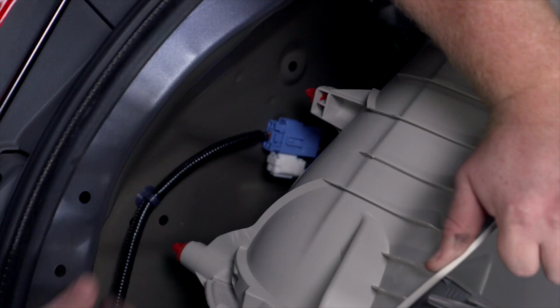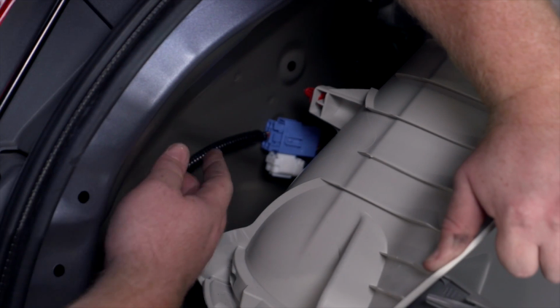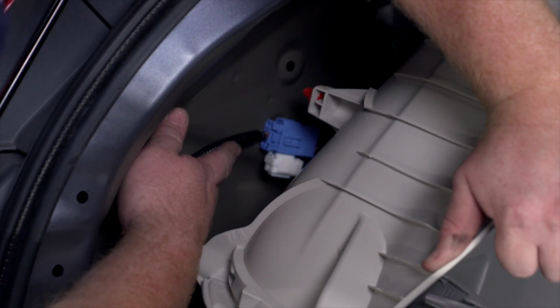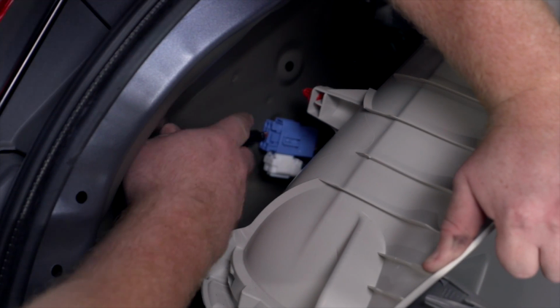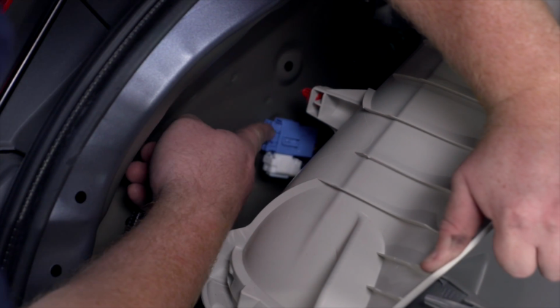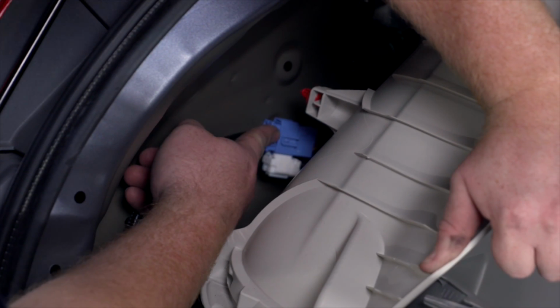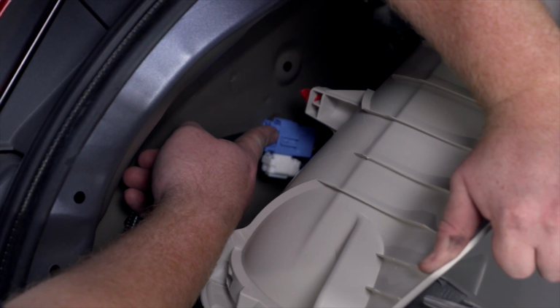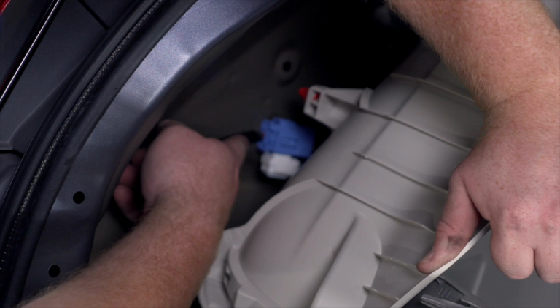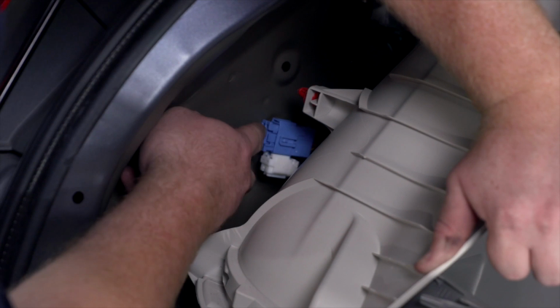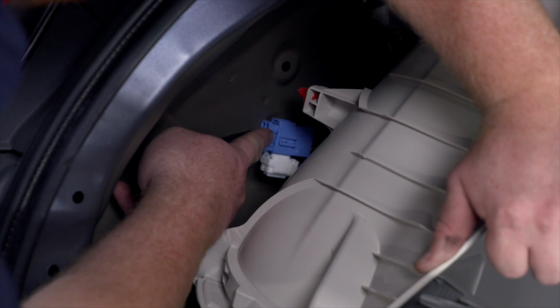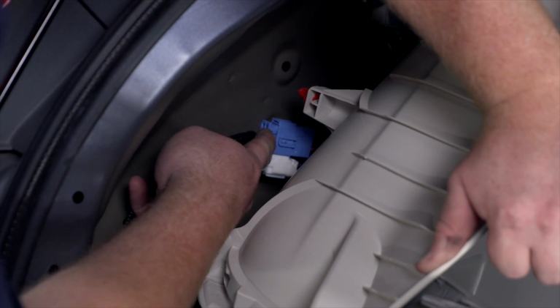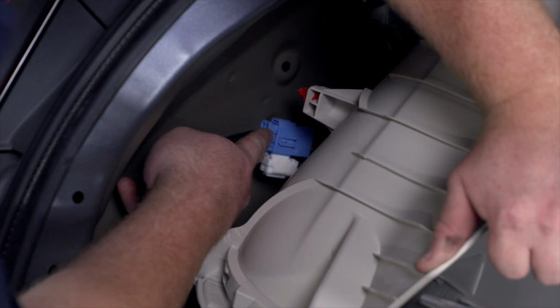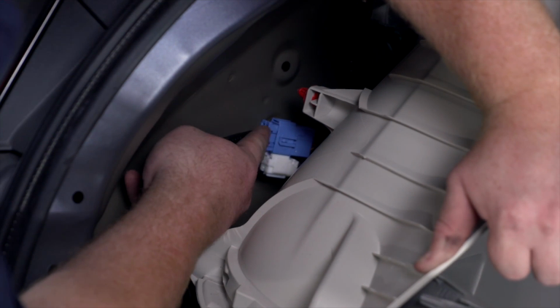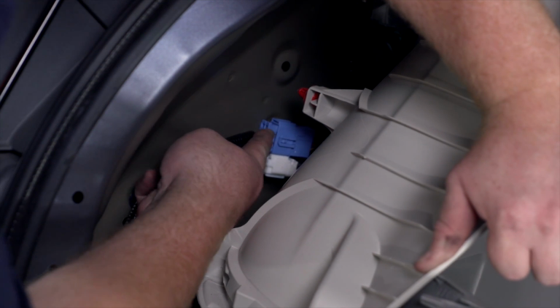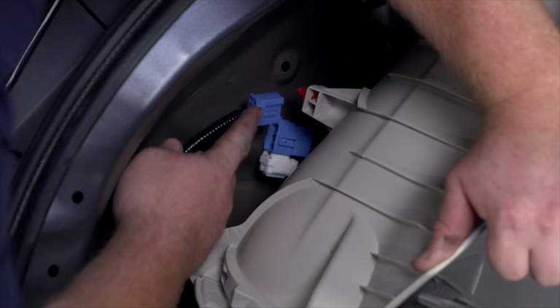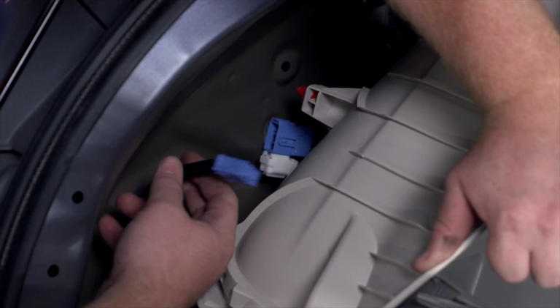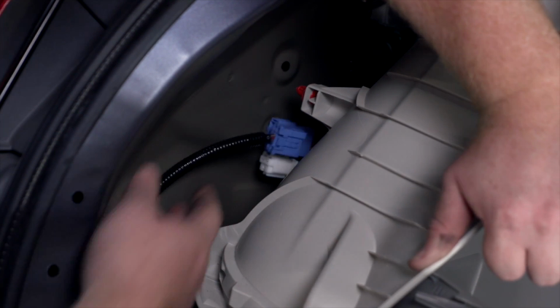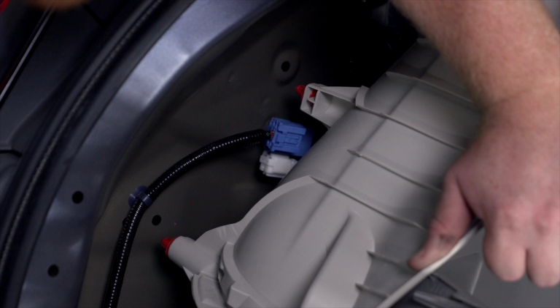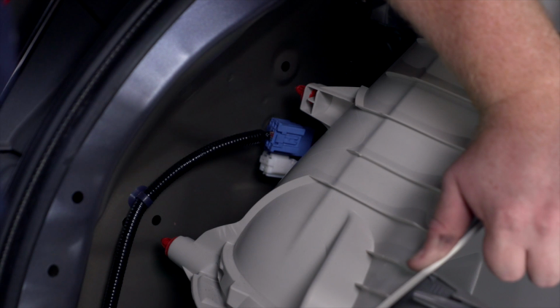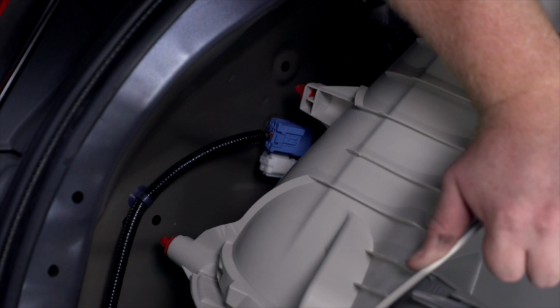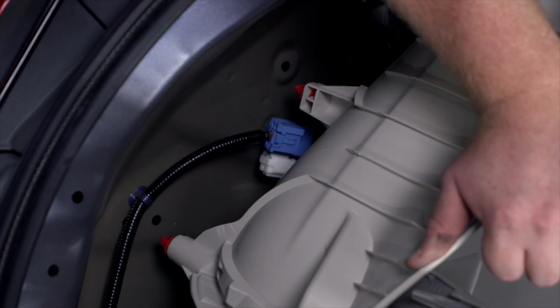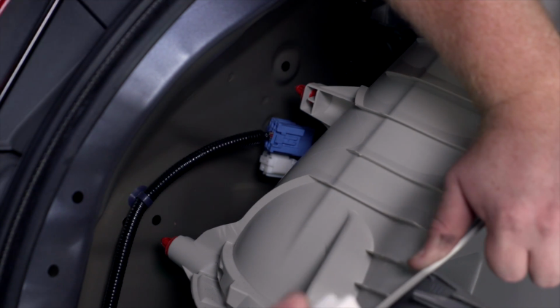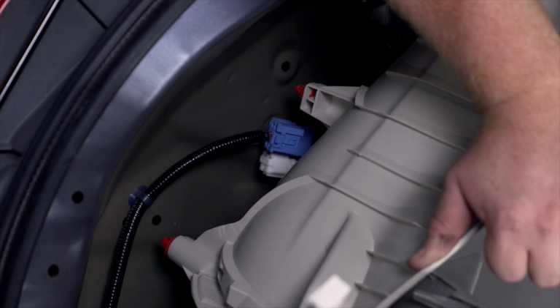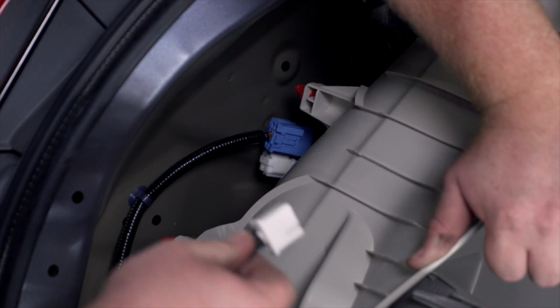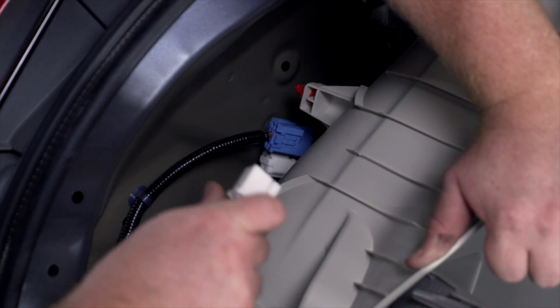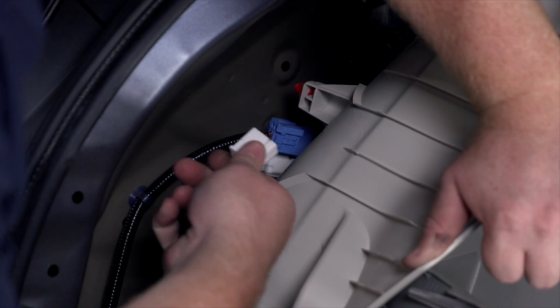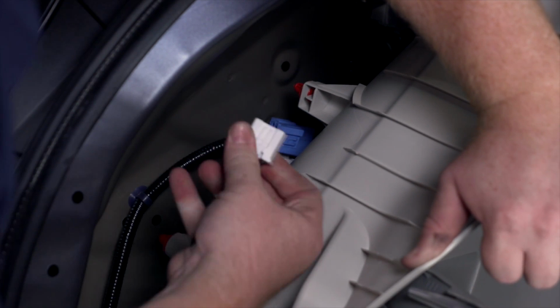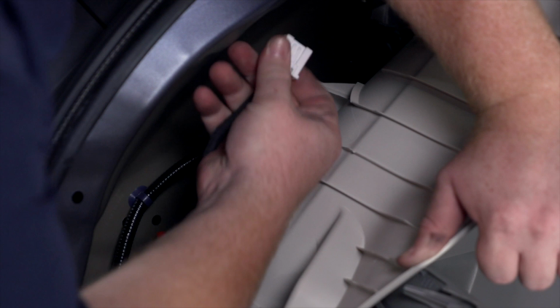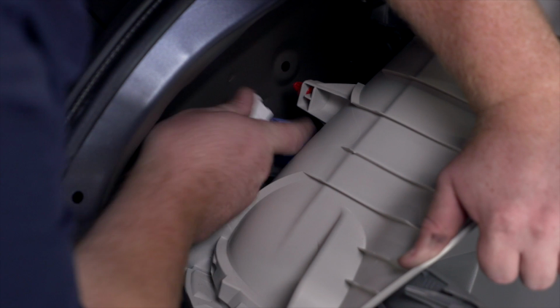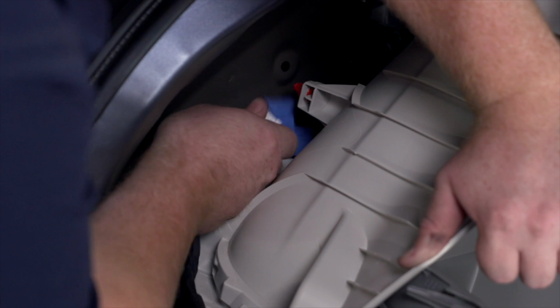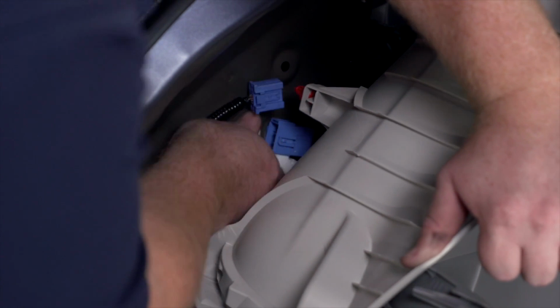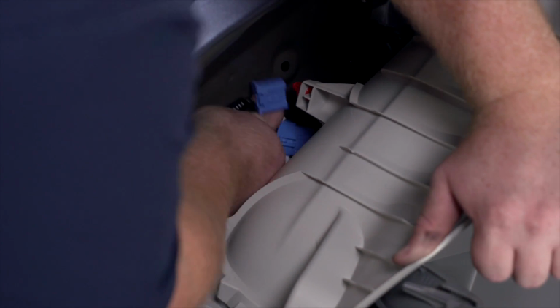So that exposes our plug that we'll be using, which is this blue plug right here. We're going to remove it by pushing on this tab. Then we're going to take our T-connector from our wiring and we're going to plug it in.